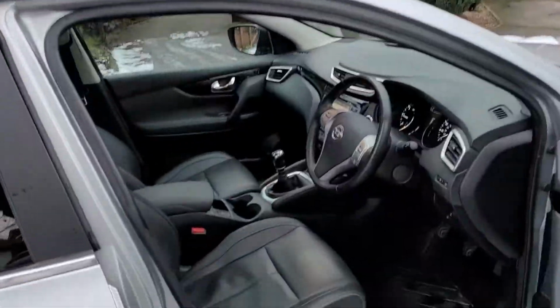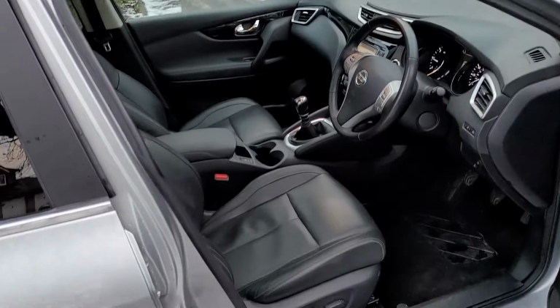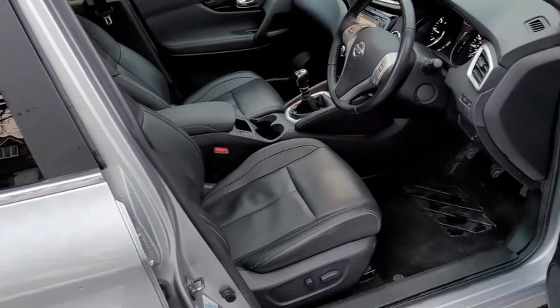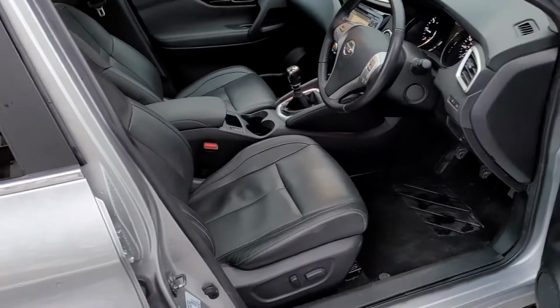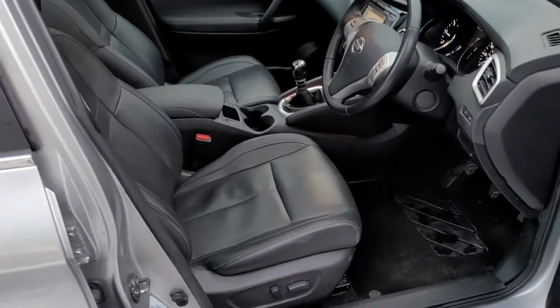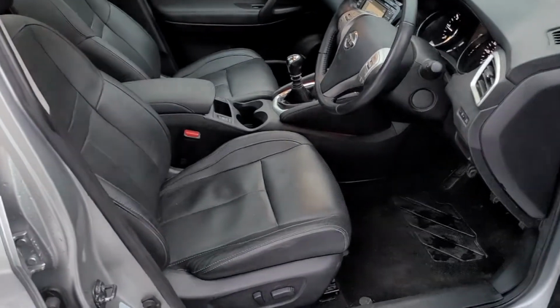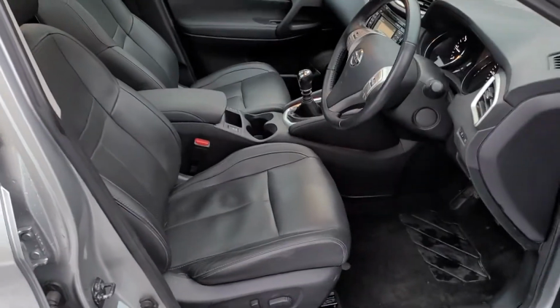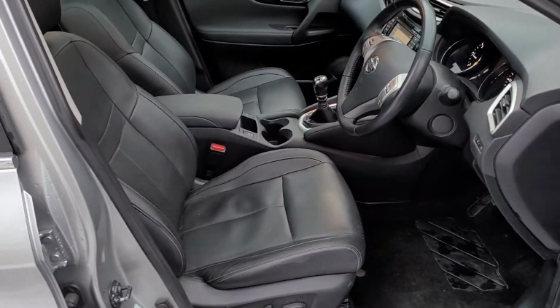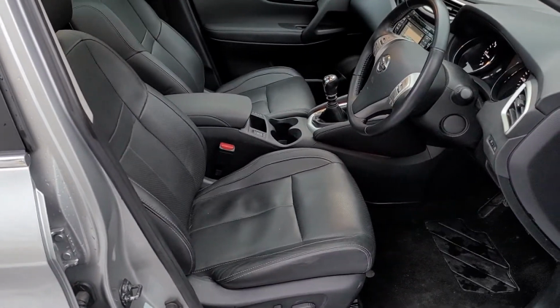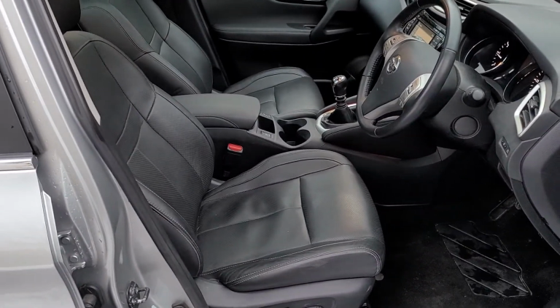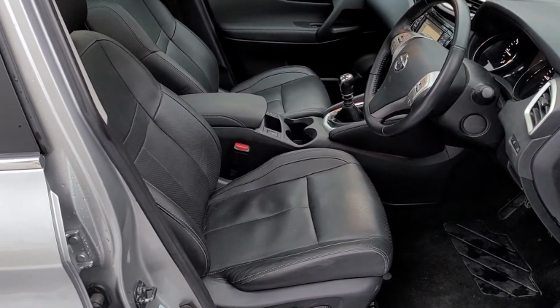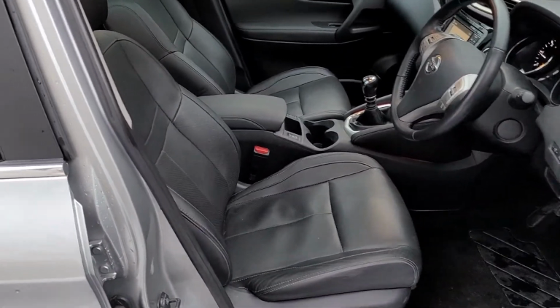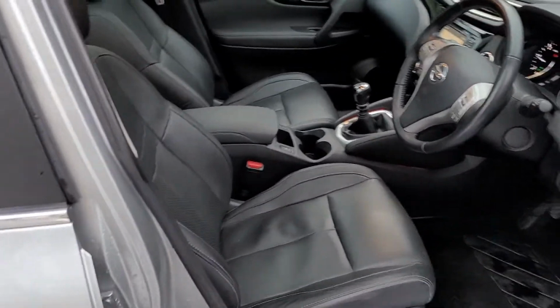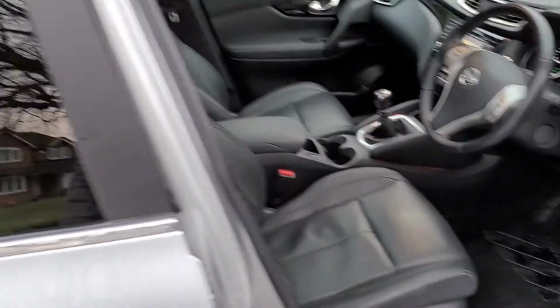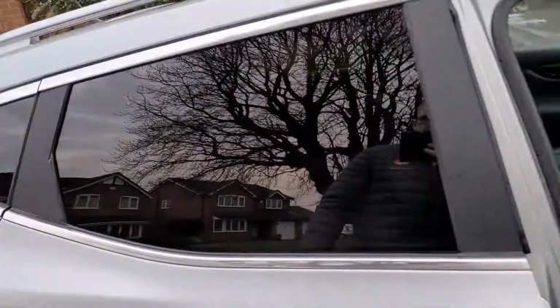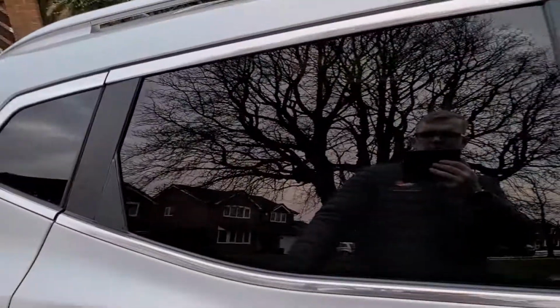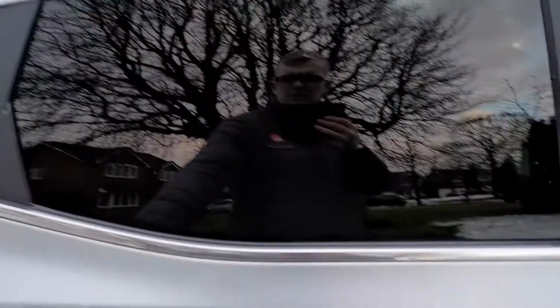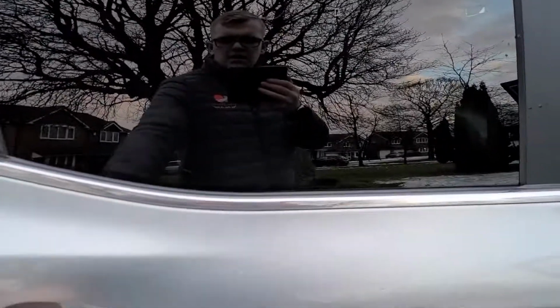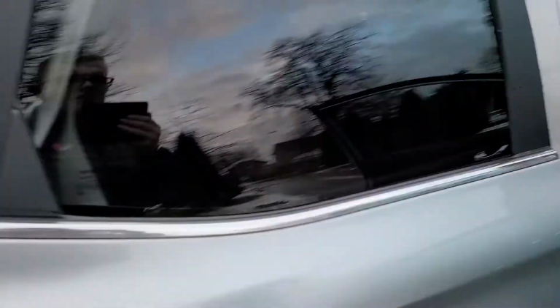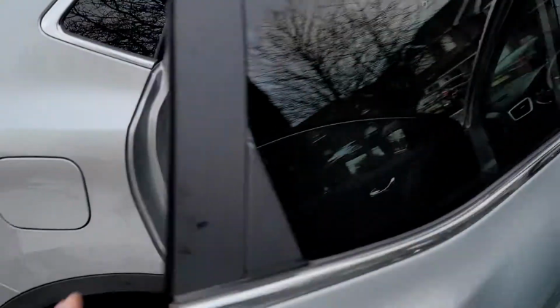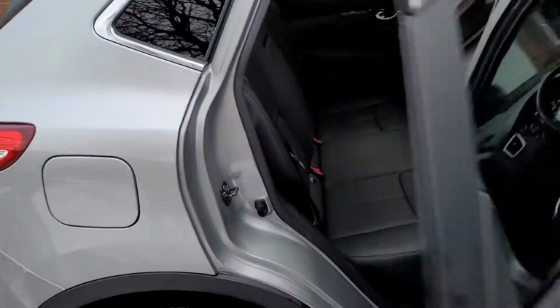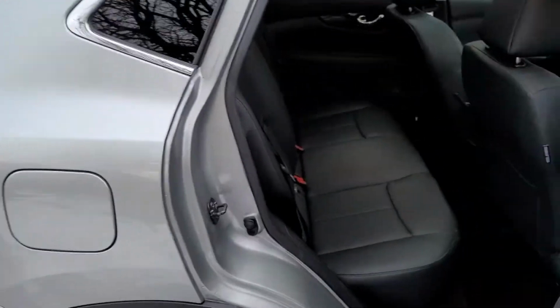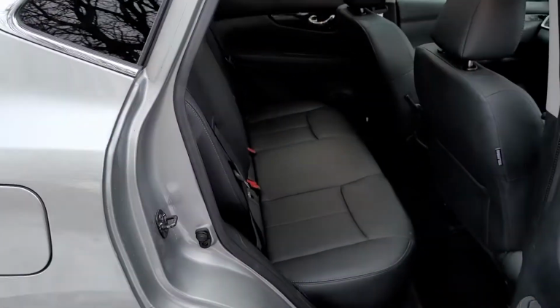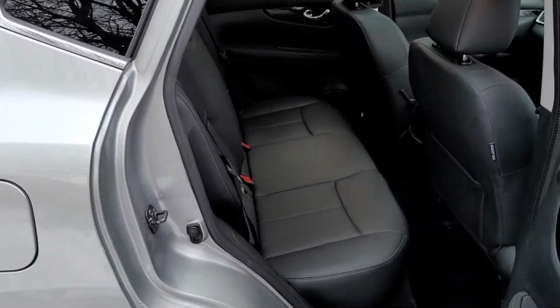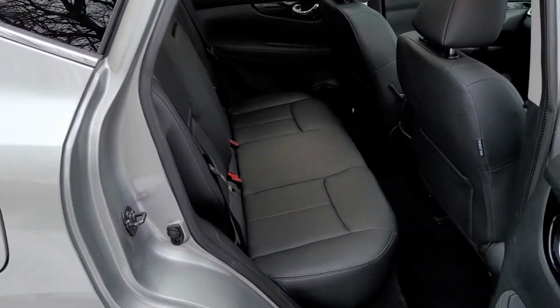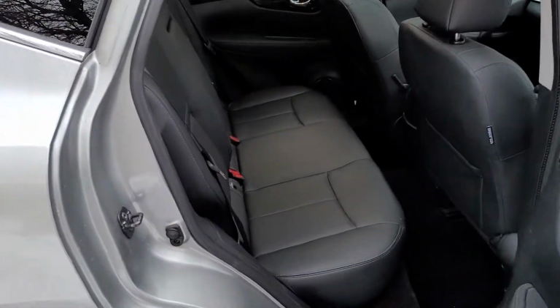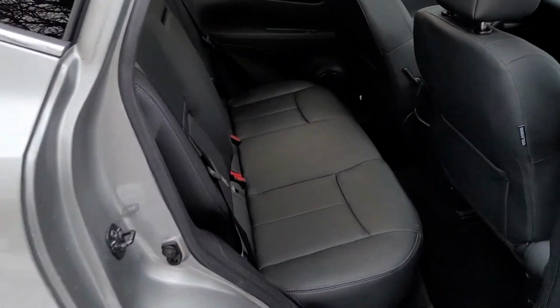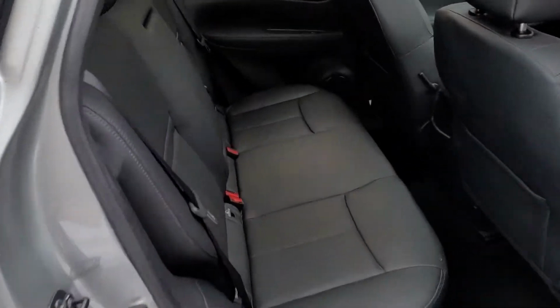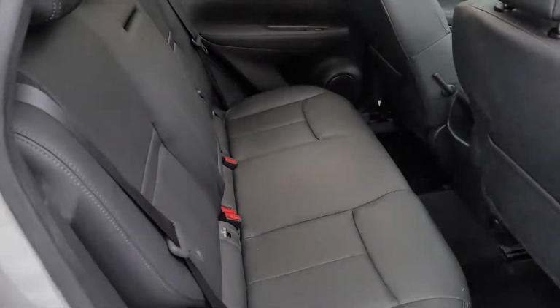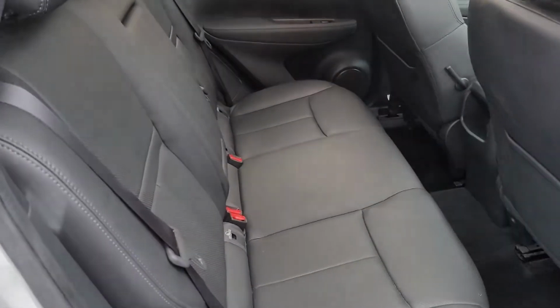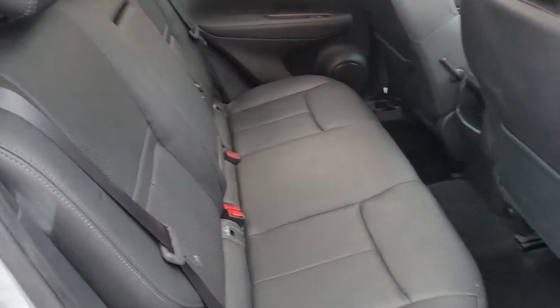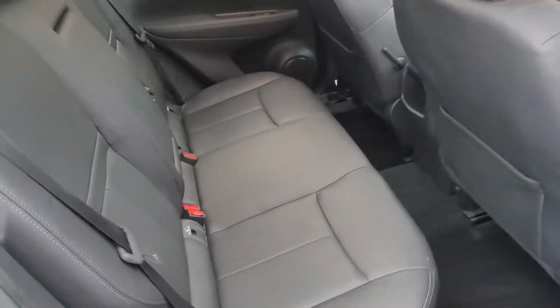Full leather interior — there's no breaks in the leather or any rips or tears. Privacy glass at the back, and all the ISOFIX points for the child seats.